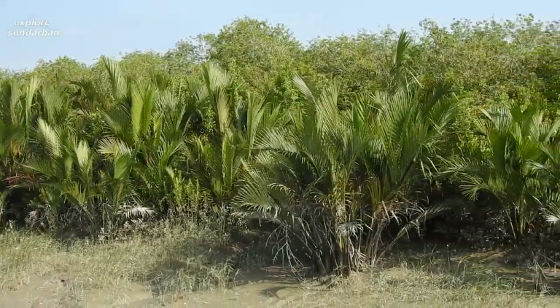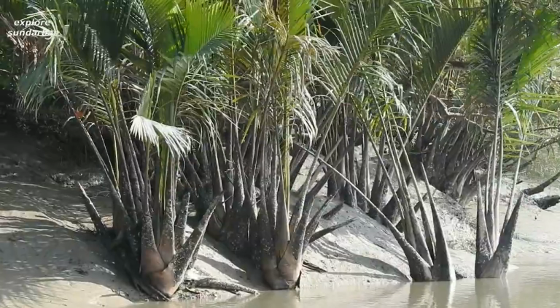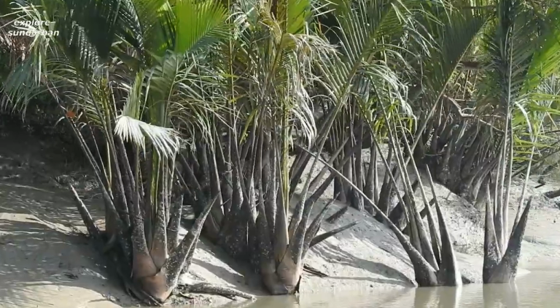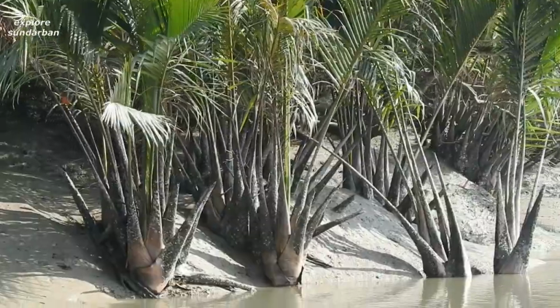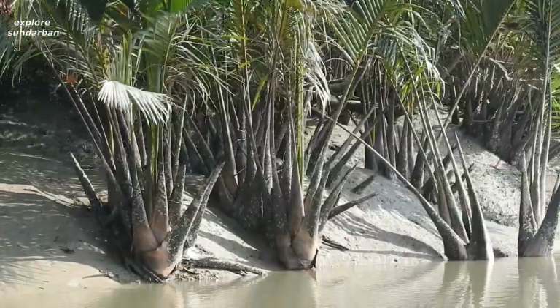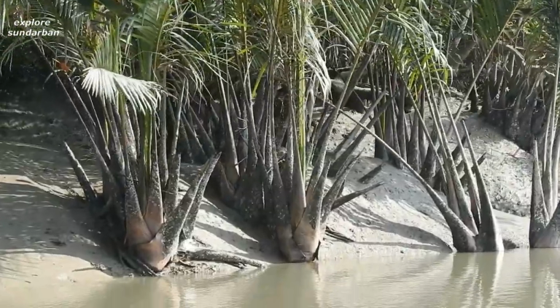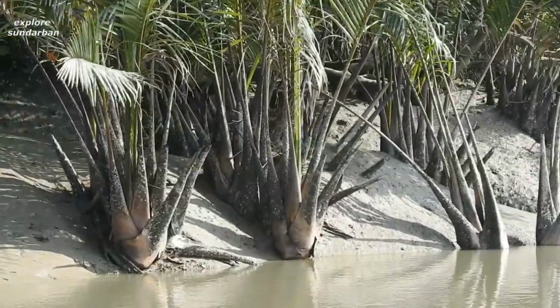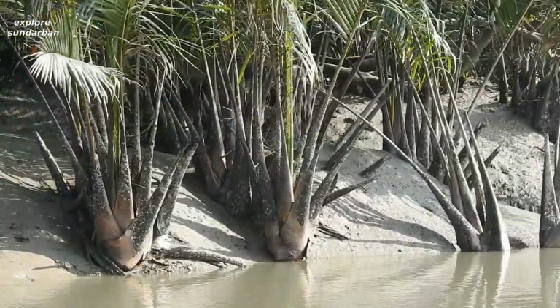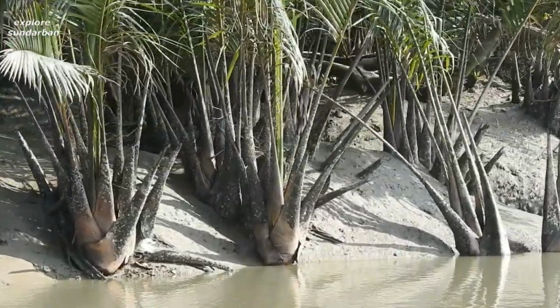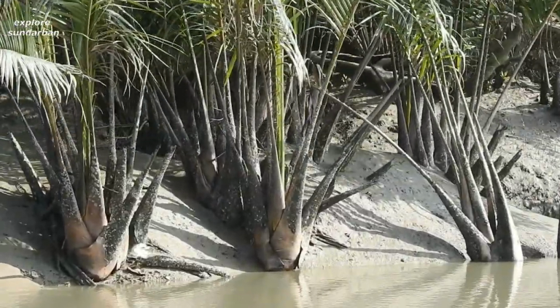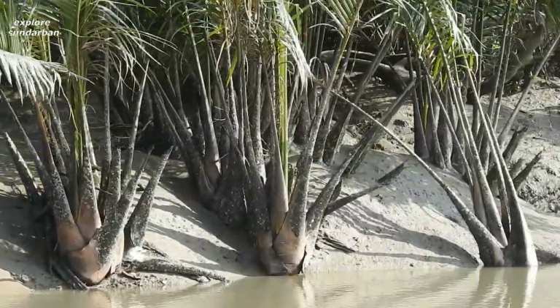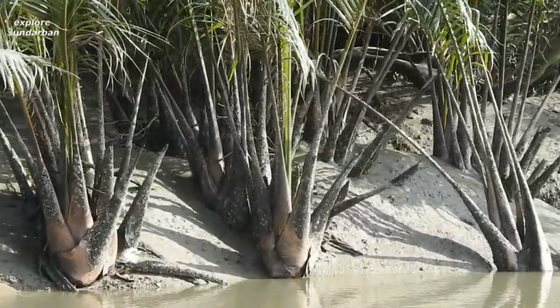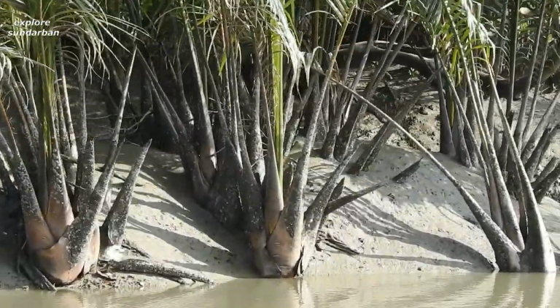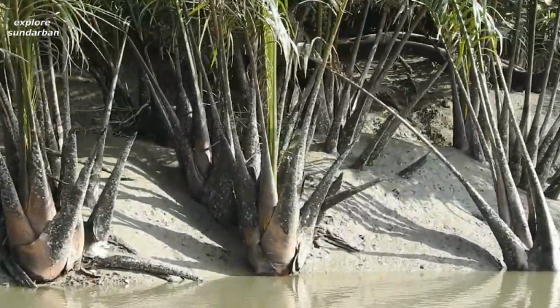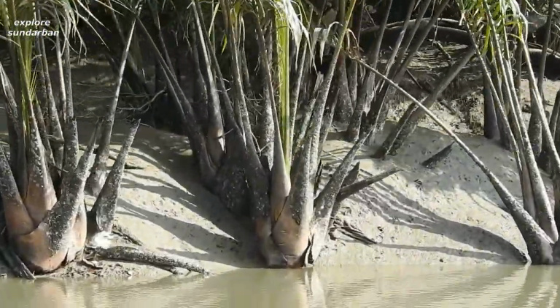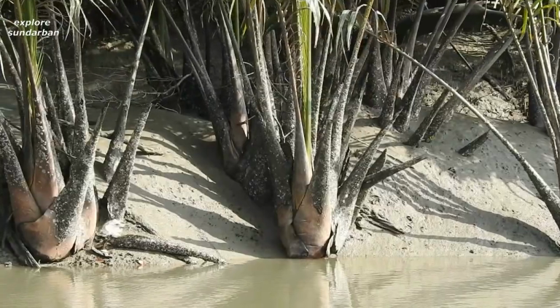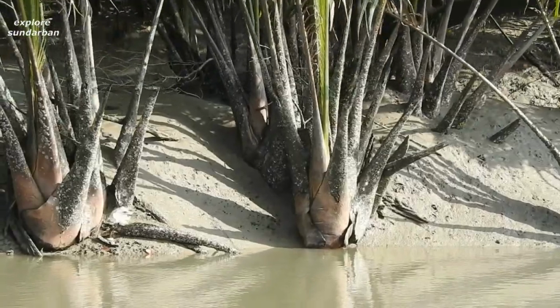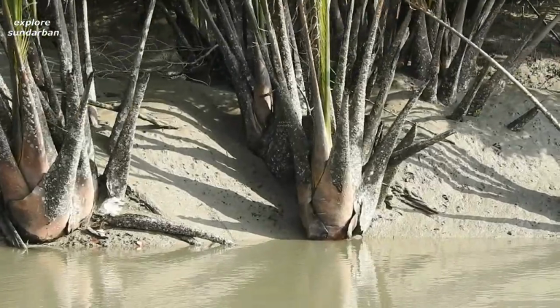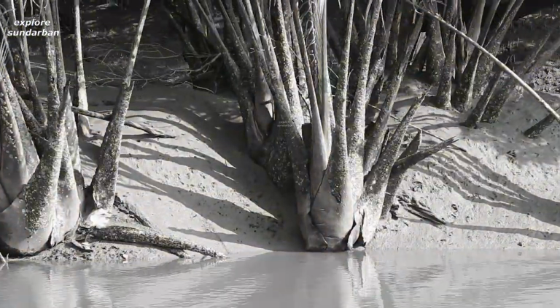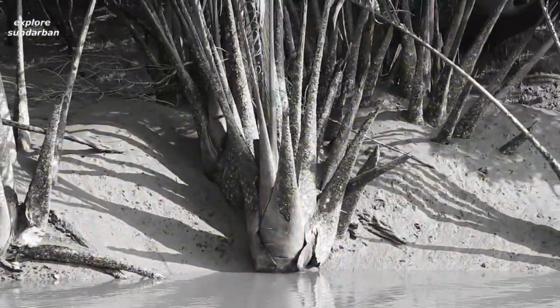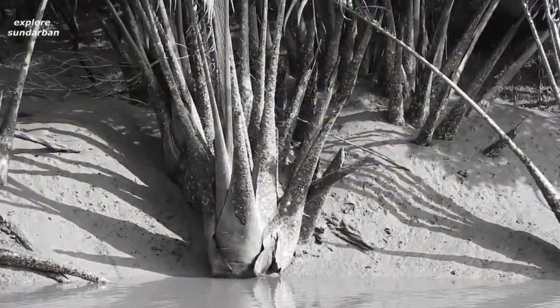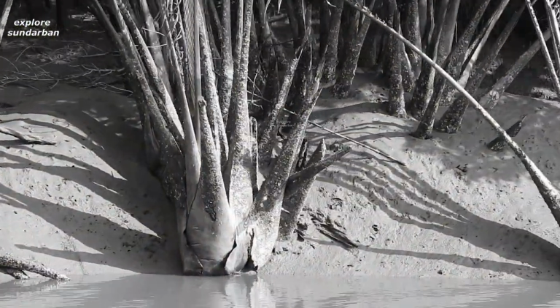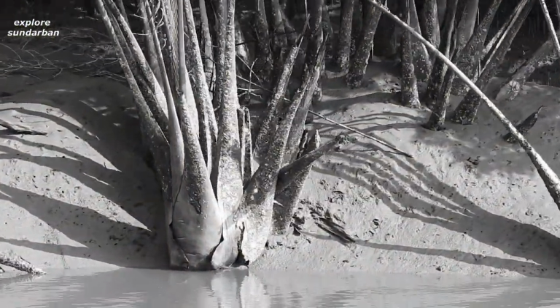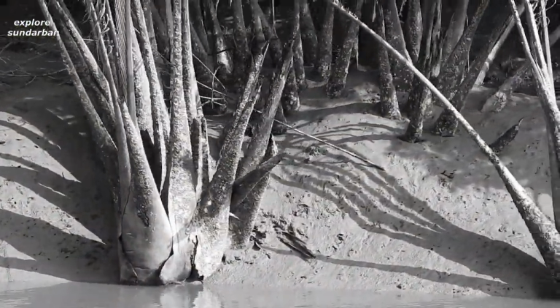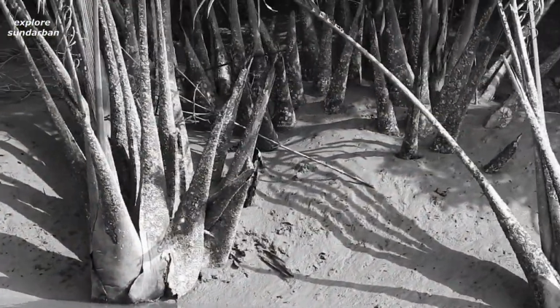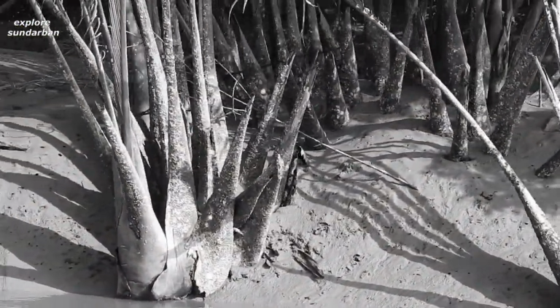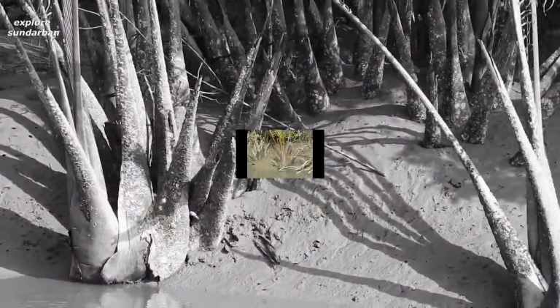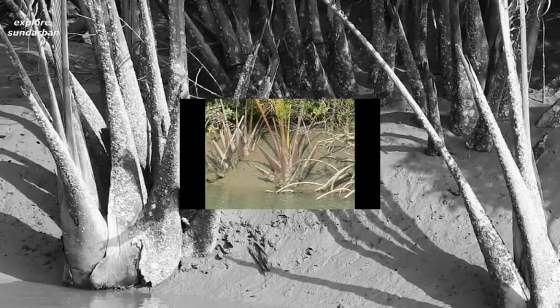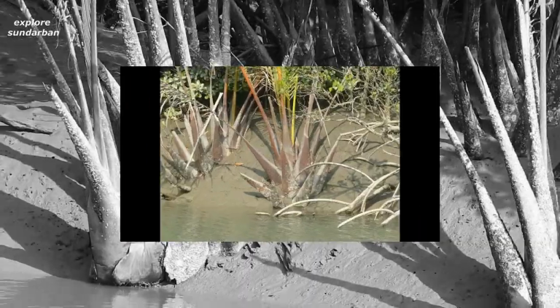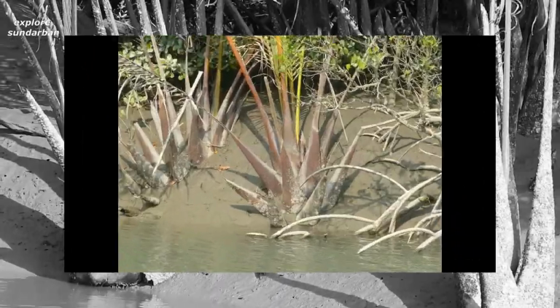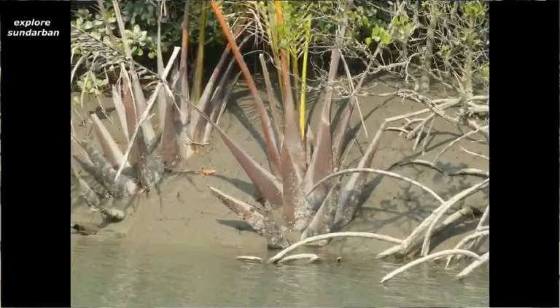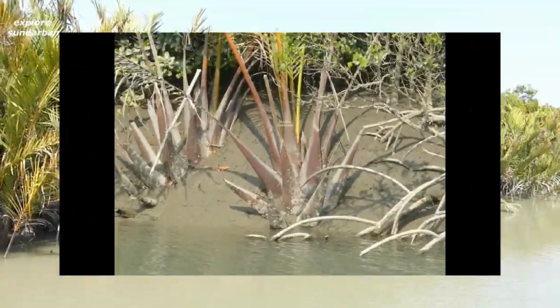Its height is about 3 to 4 meters. This palm looks like a coconut palm. The leaves are pinnately compound, spirally arranged on the top of the rhizomatous stem.